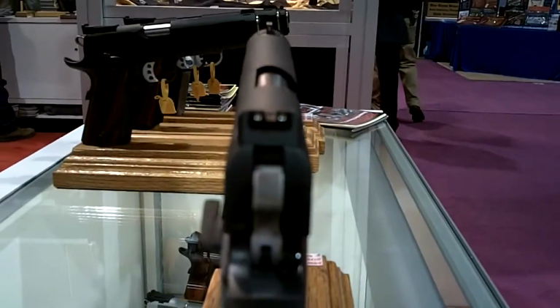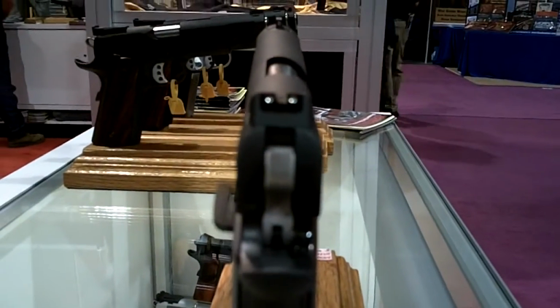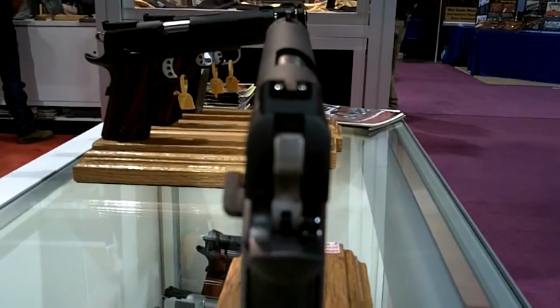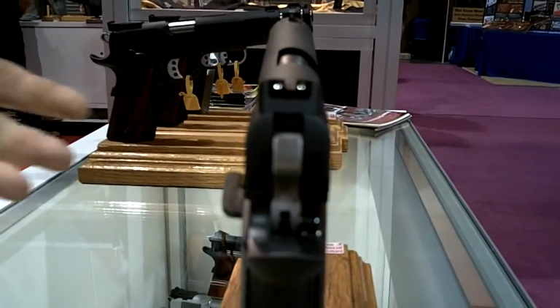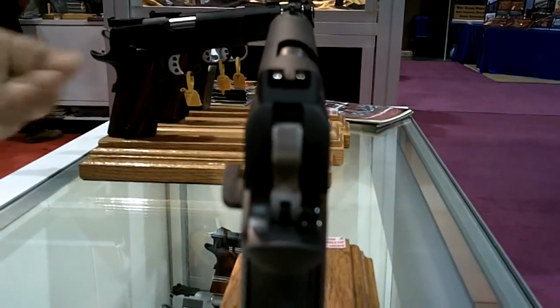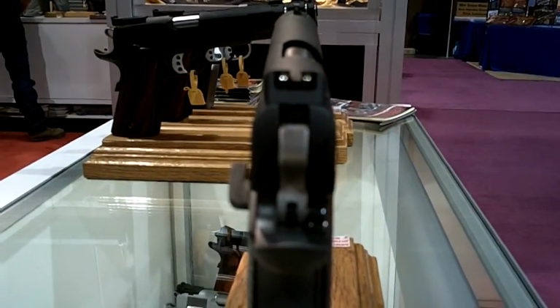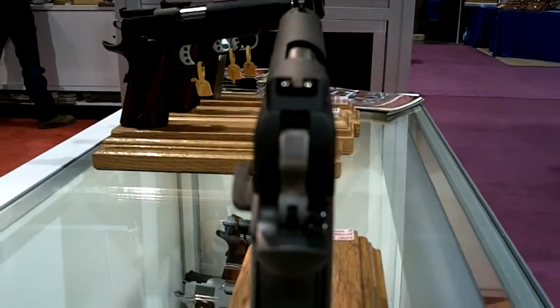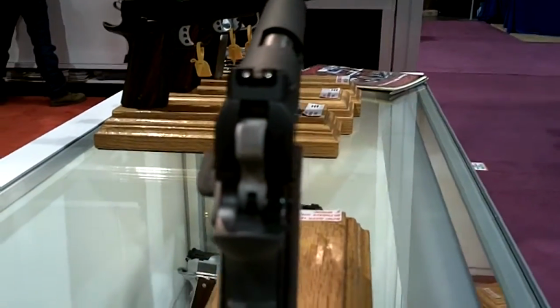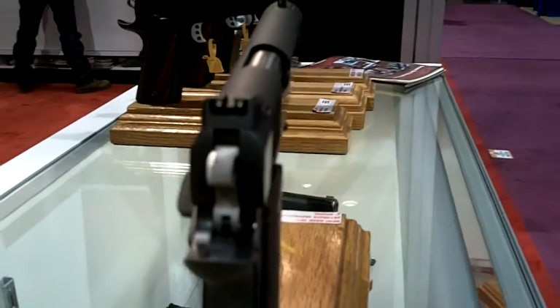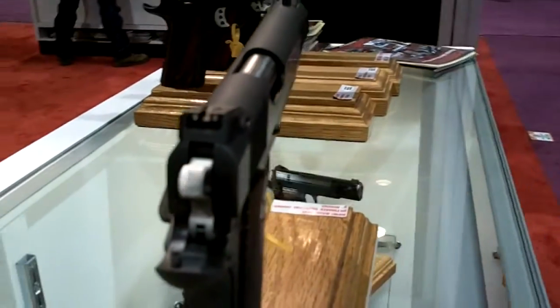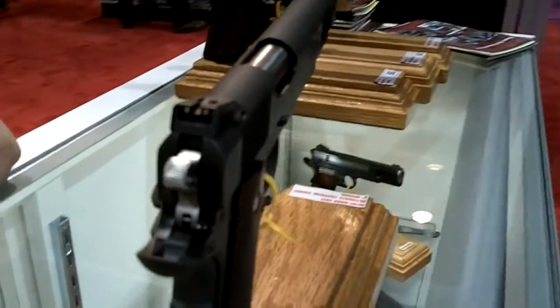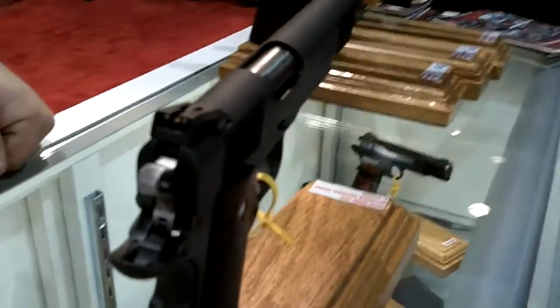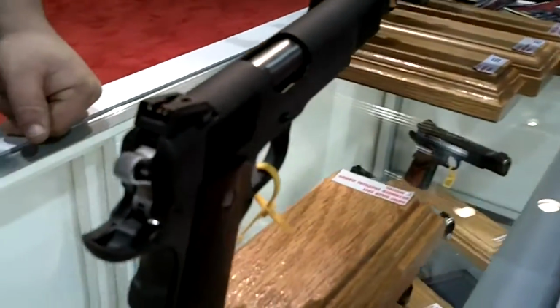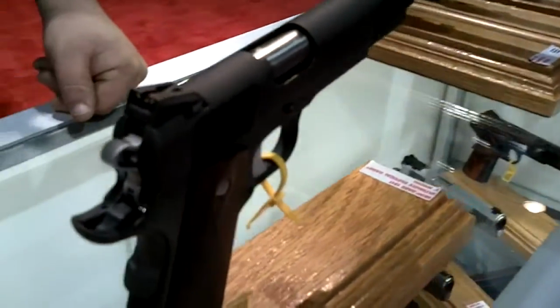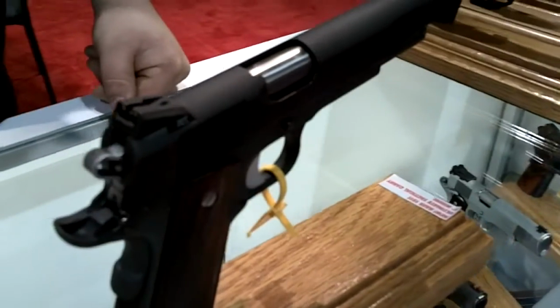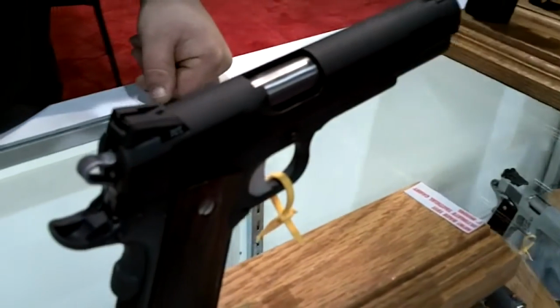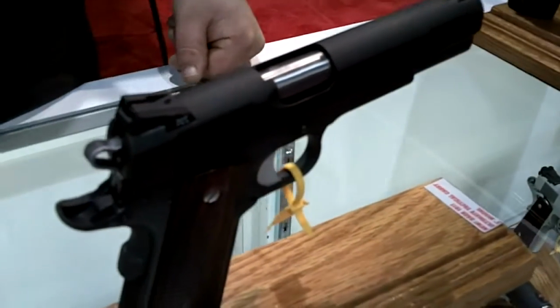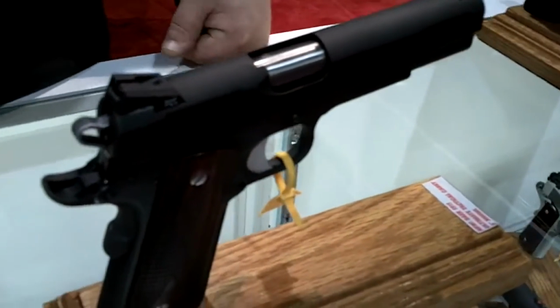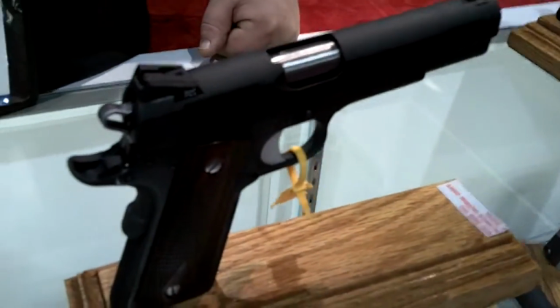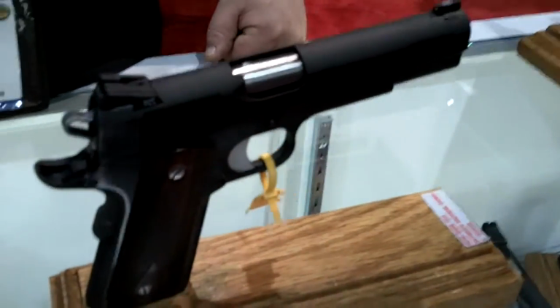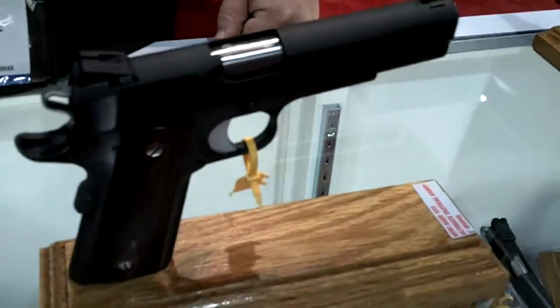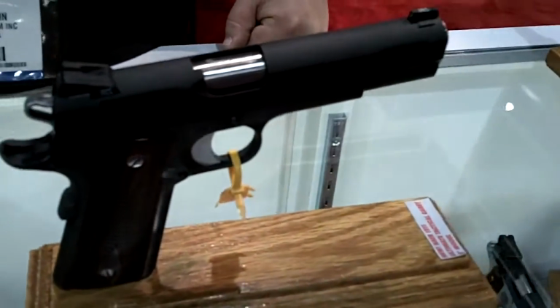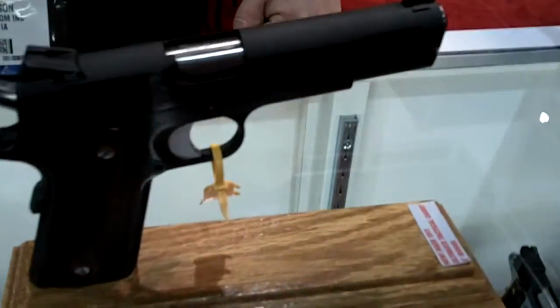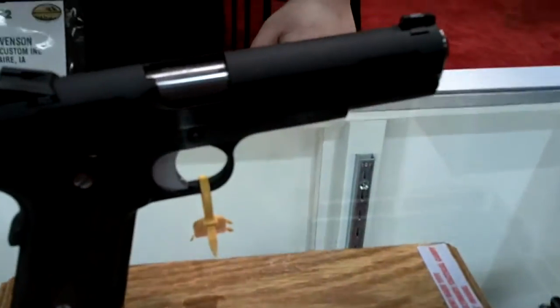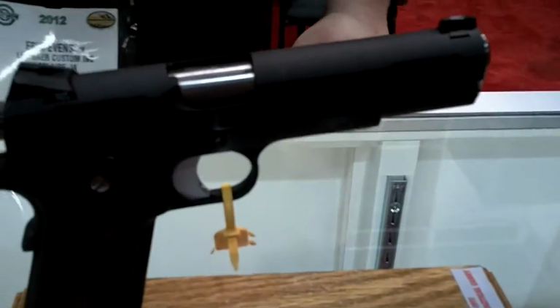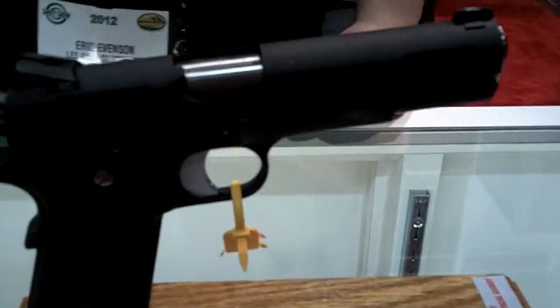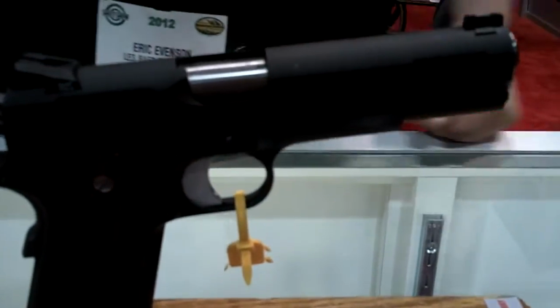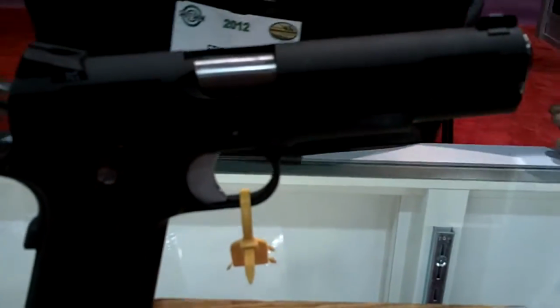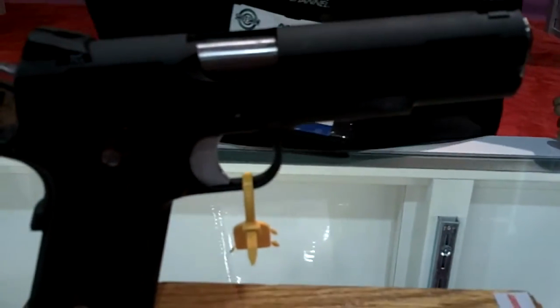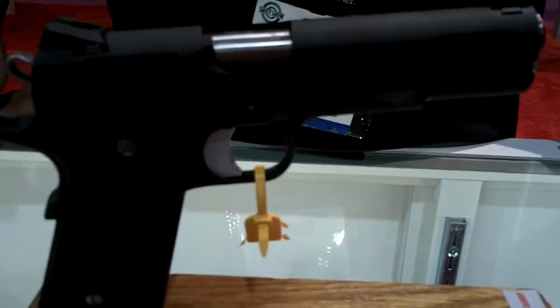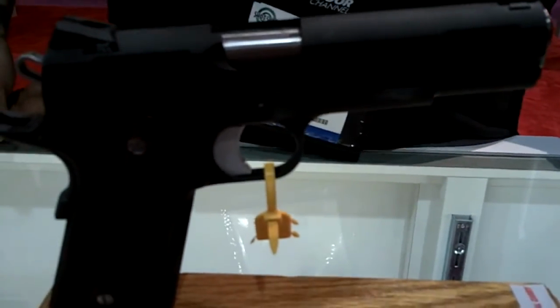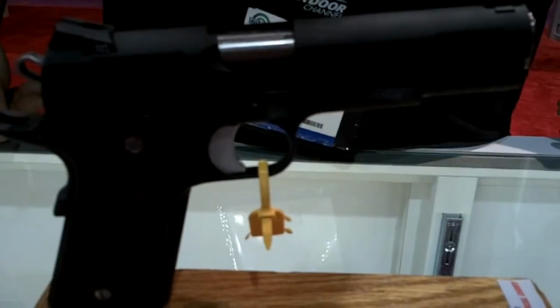This gun is perfect for carry. People will enjoy it because of the fixed combat sights with tritium inserts, and the thin grips with single-sided safety make it great for carry.